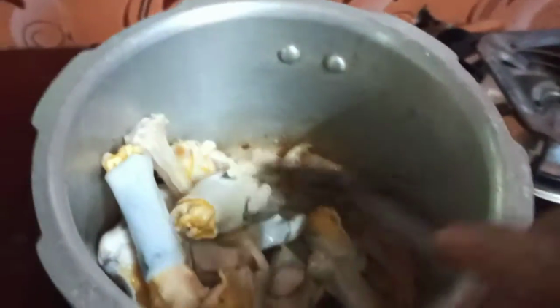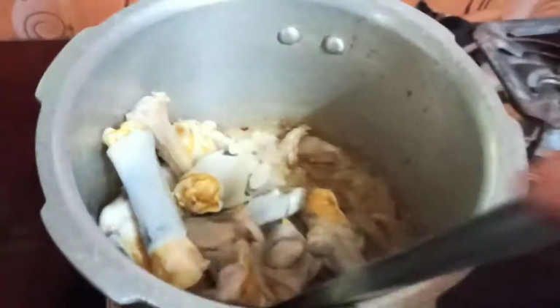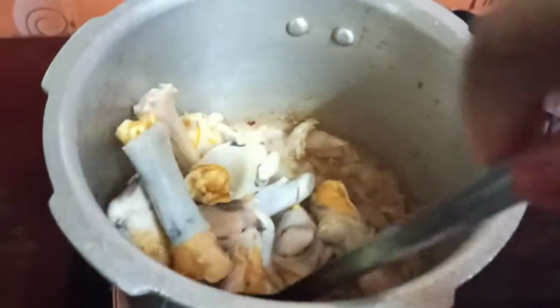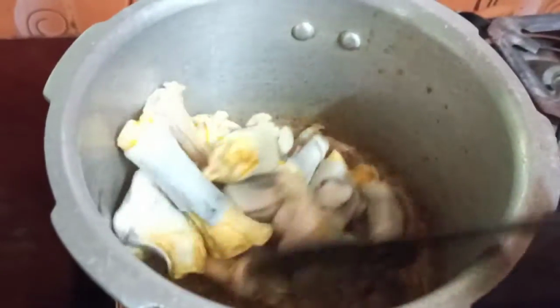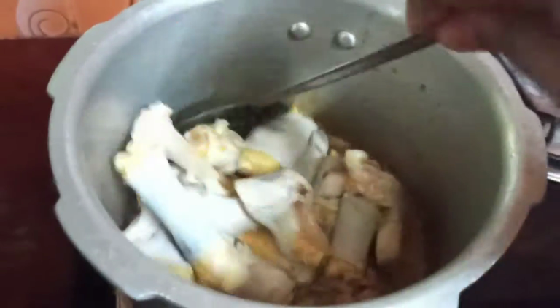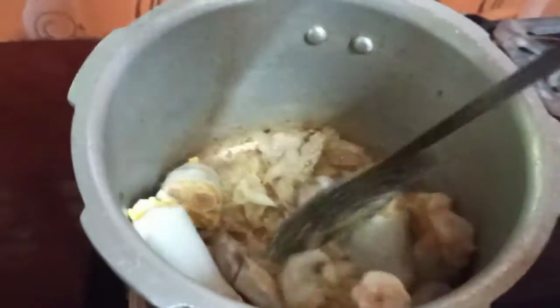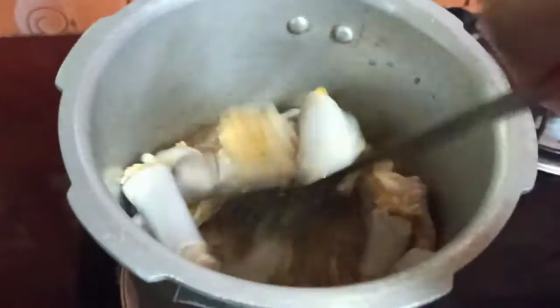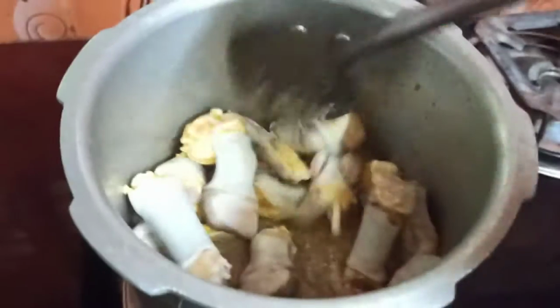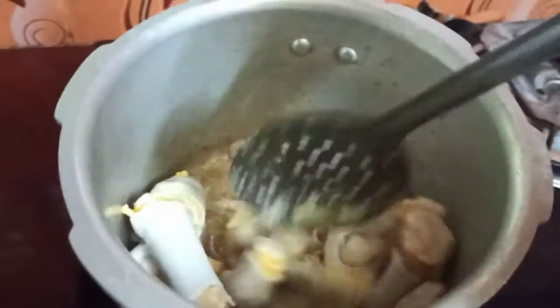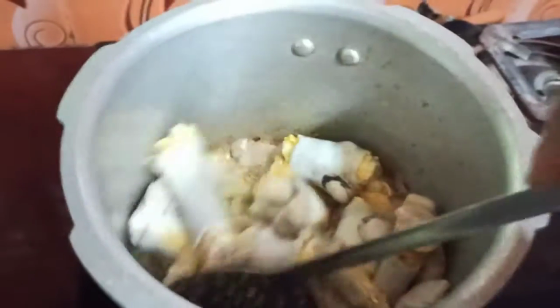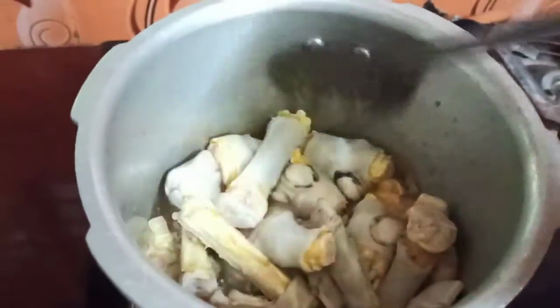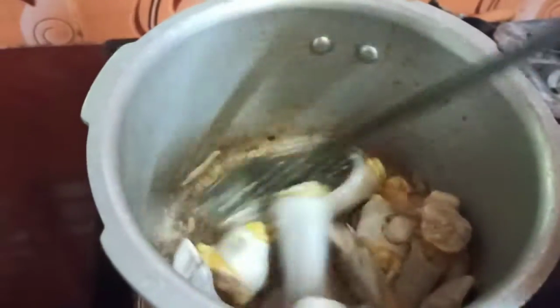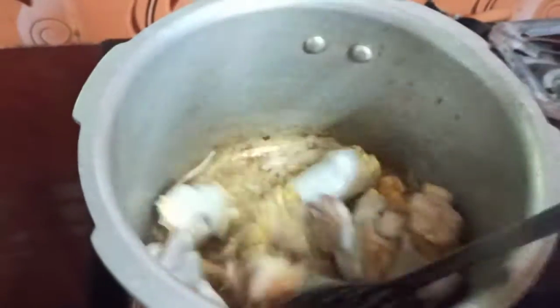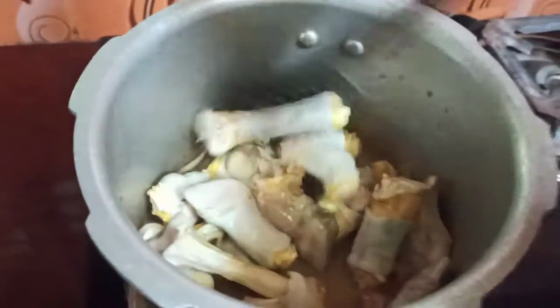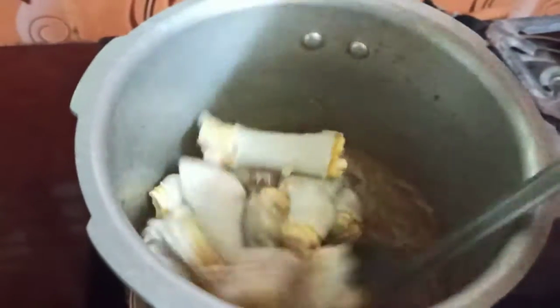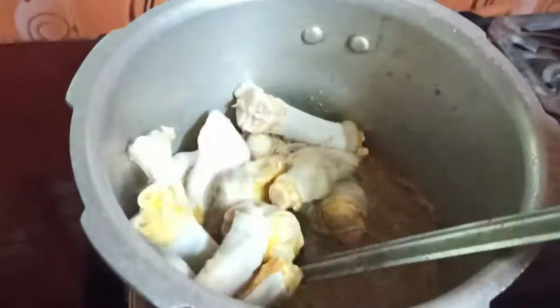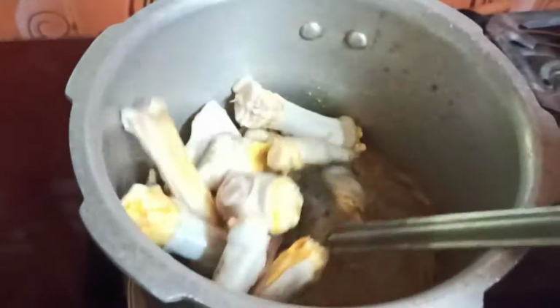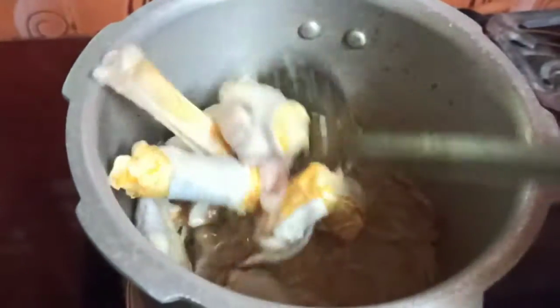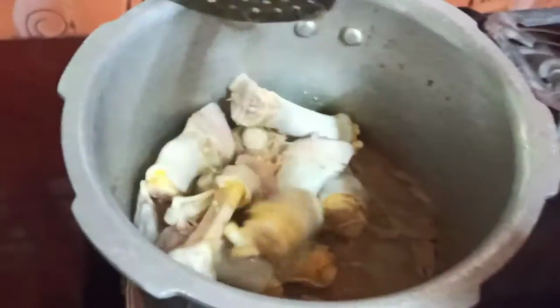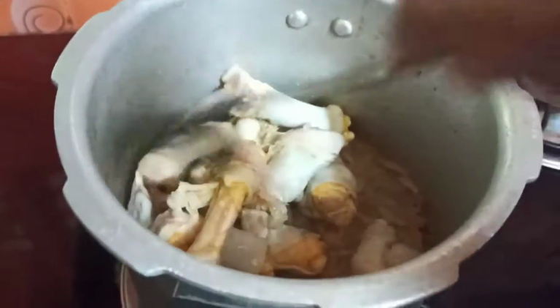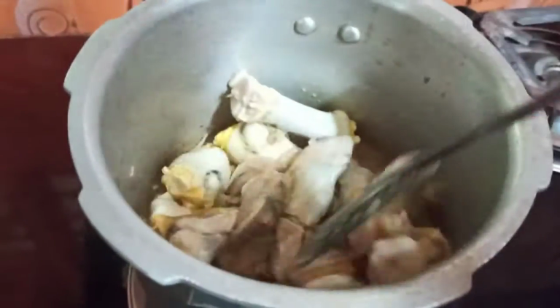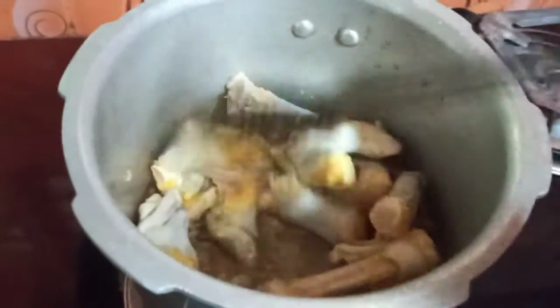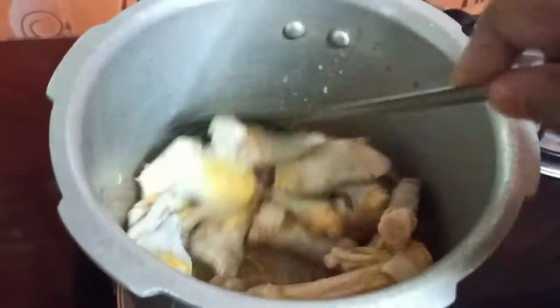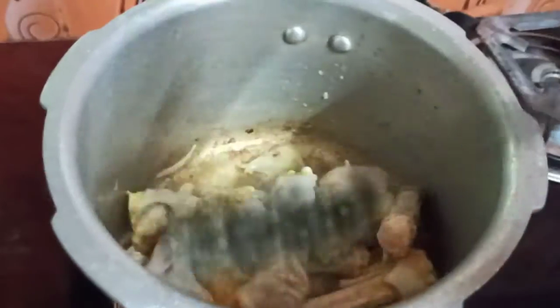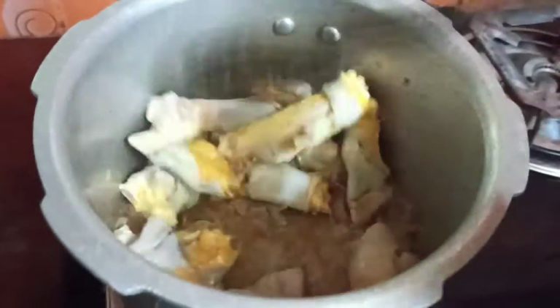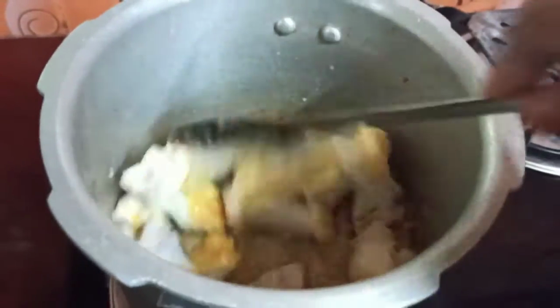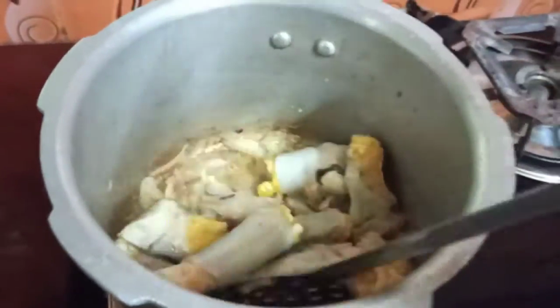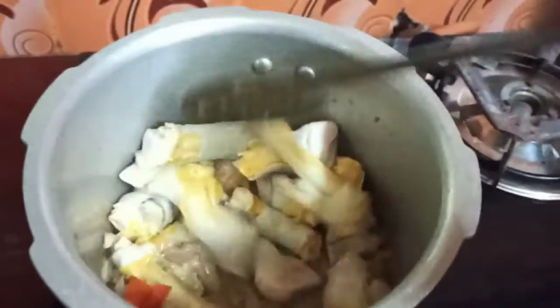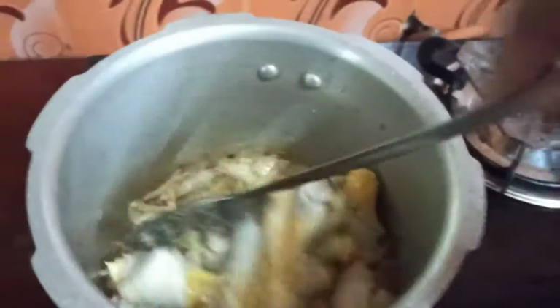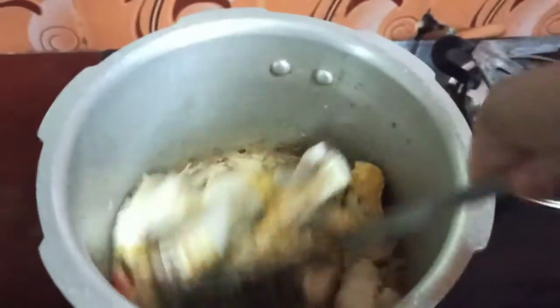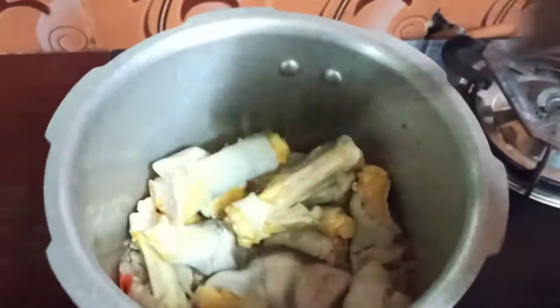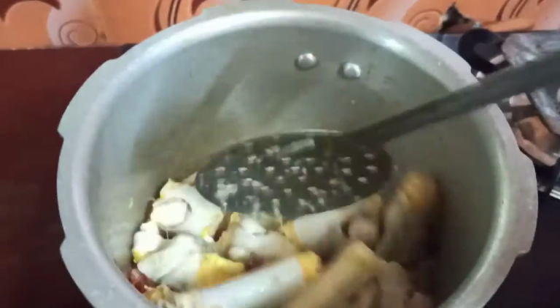I am going to add some spices. I am going to add green chili and pepper. Next, I will add a little sauce.